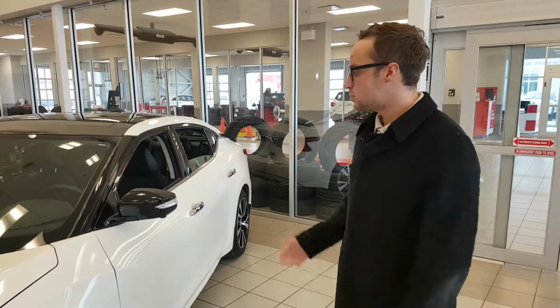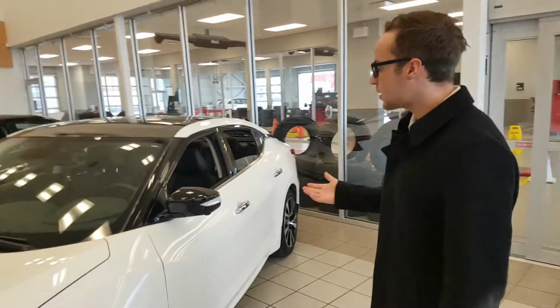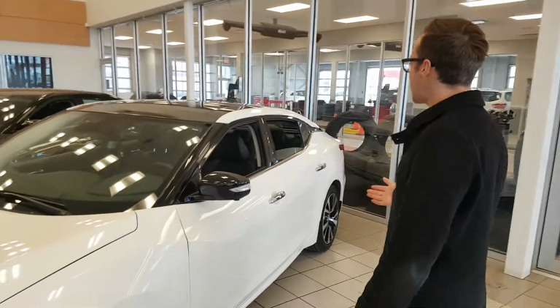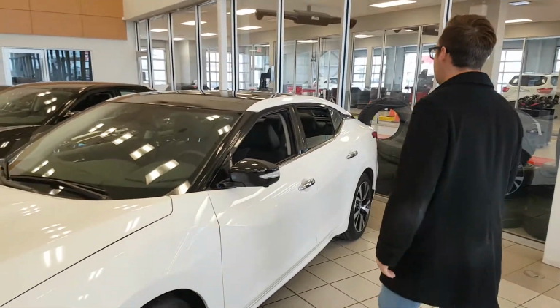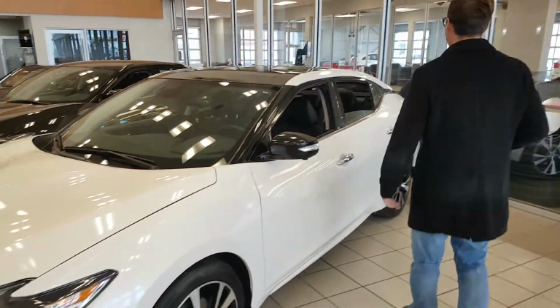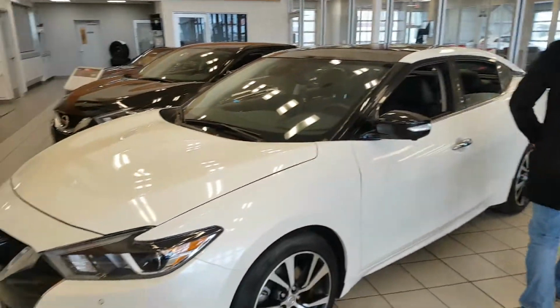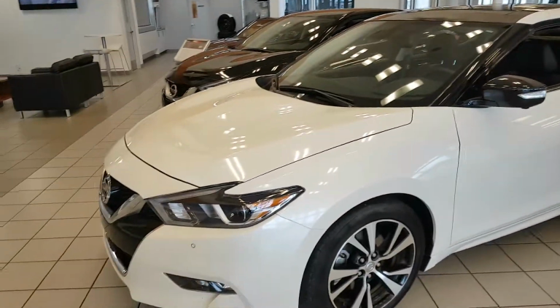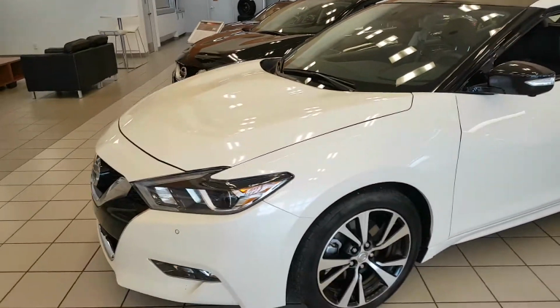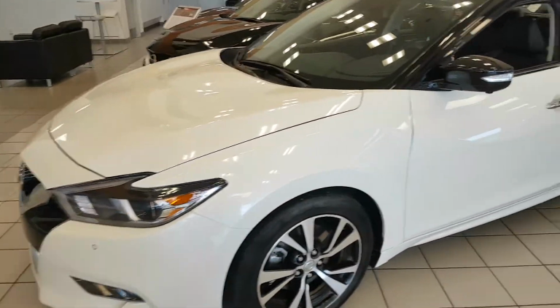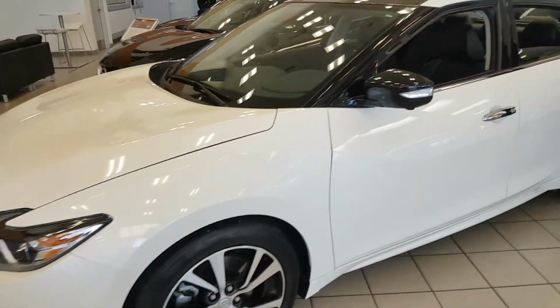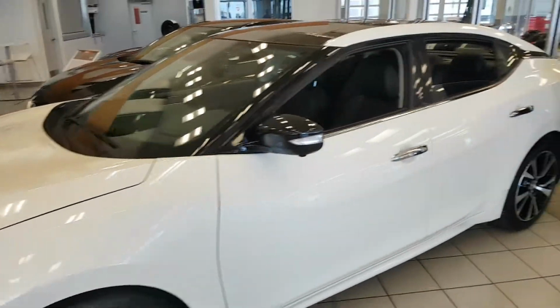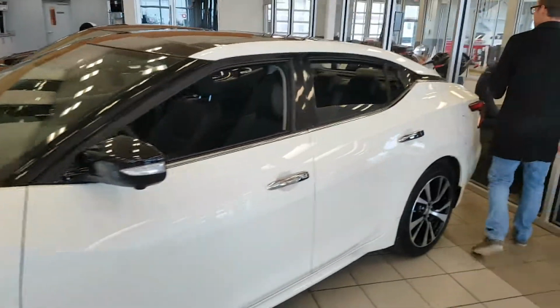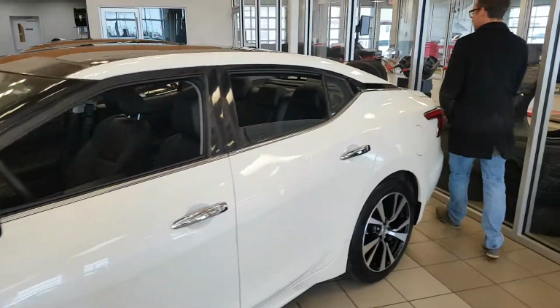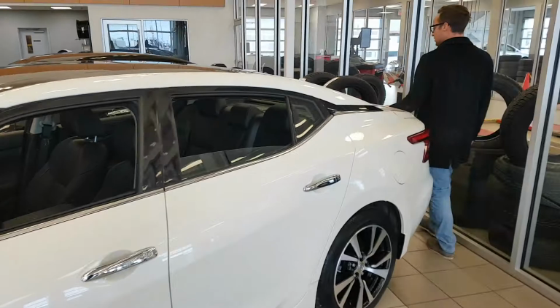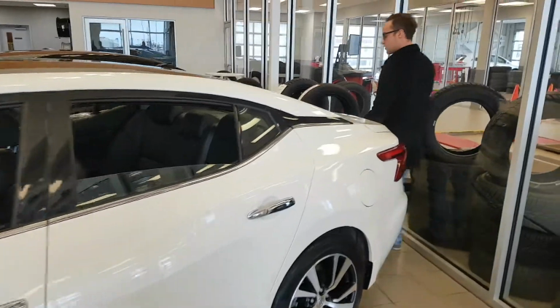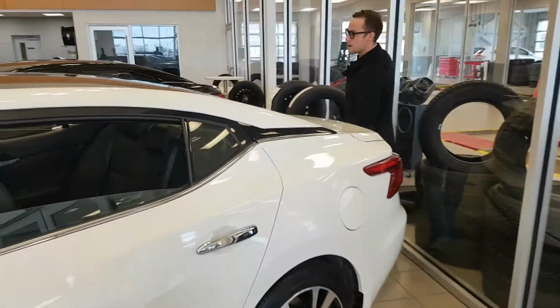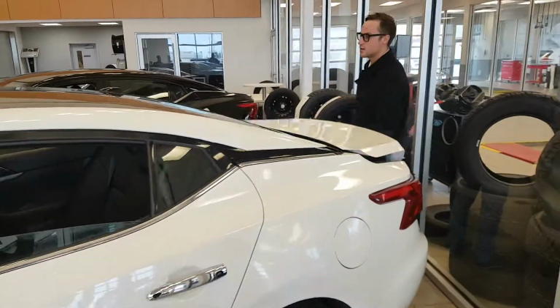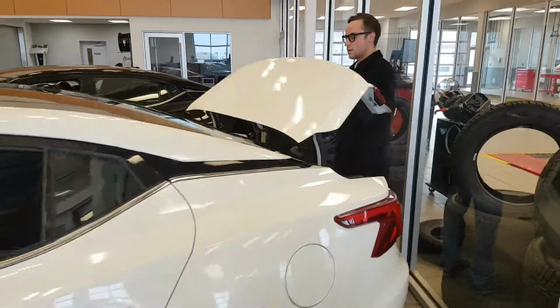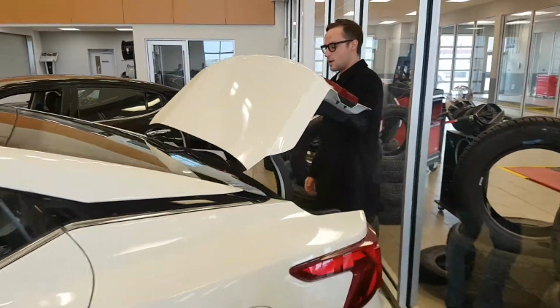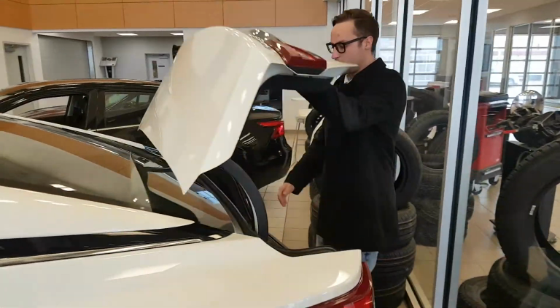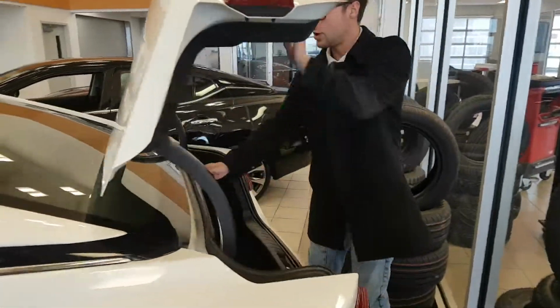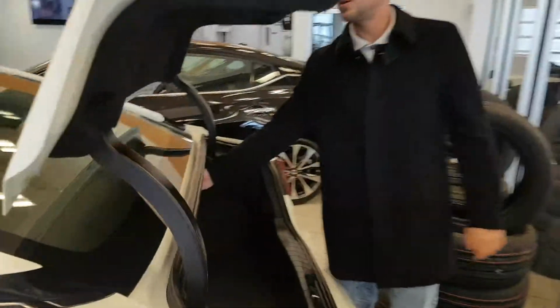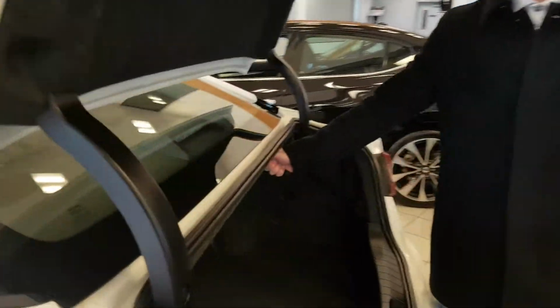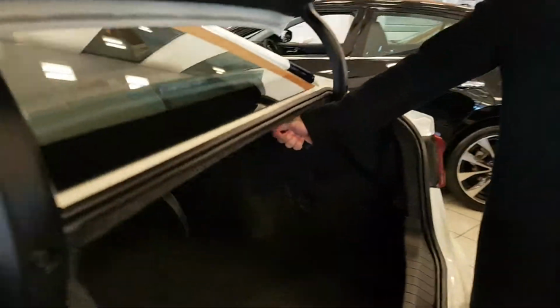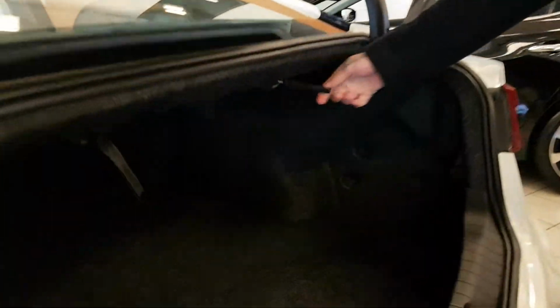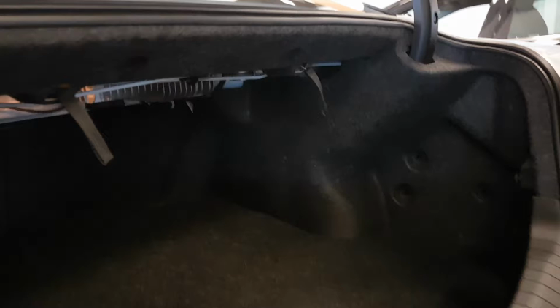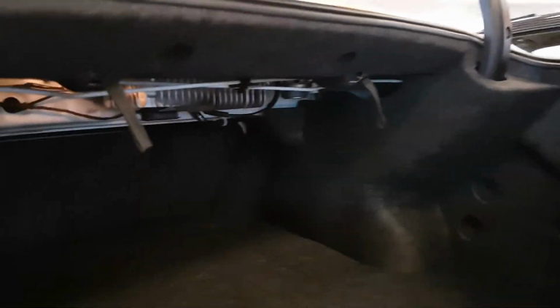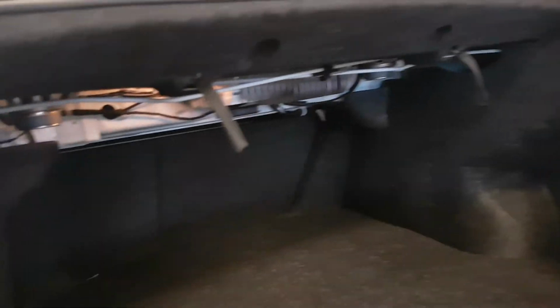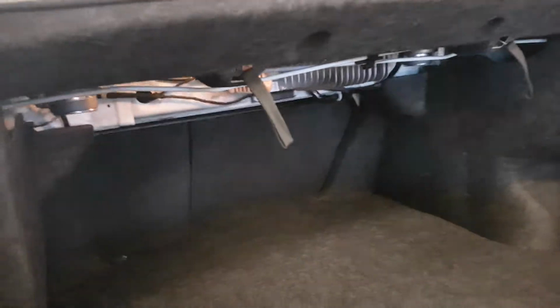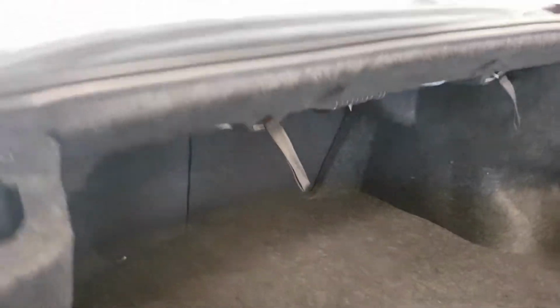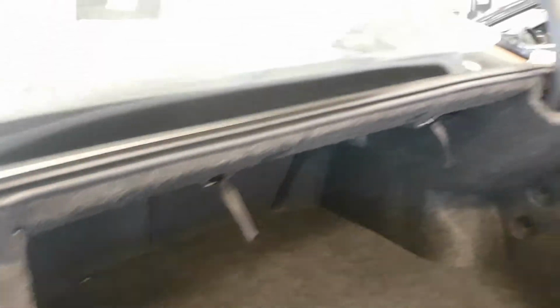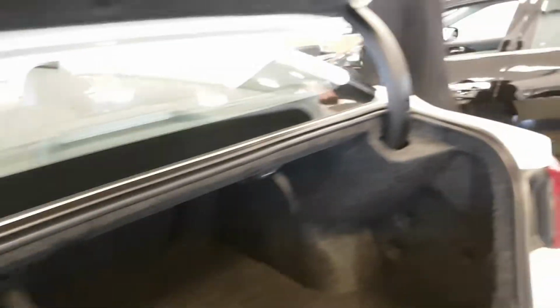So we do have a couple of Maximas. When we're through the investigation, the seats do fold down. You do get some tethers in the back here. The straps right here and they will fold down. As you can see, you do get a 60-40 split.